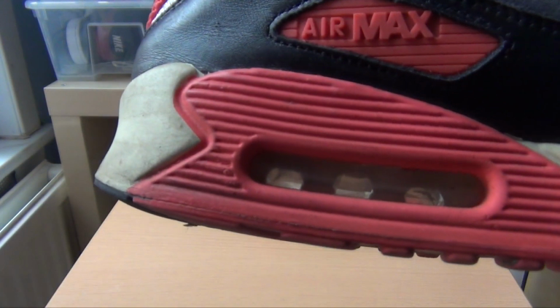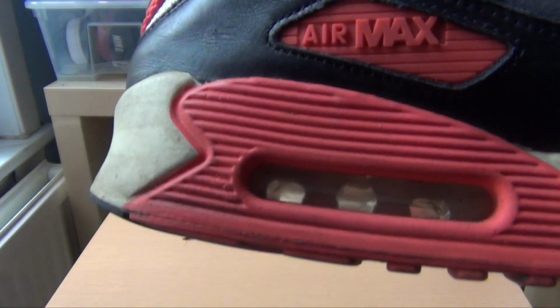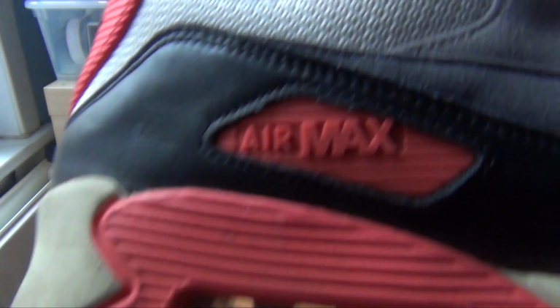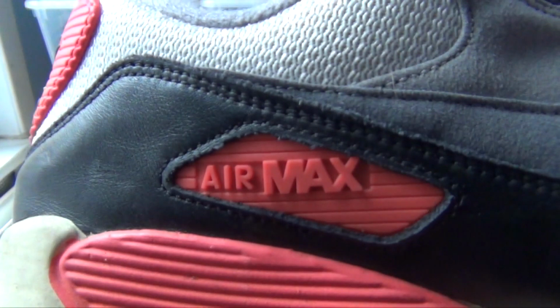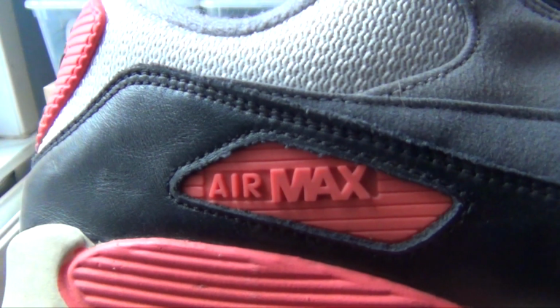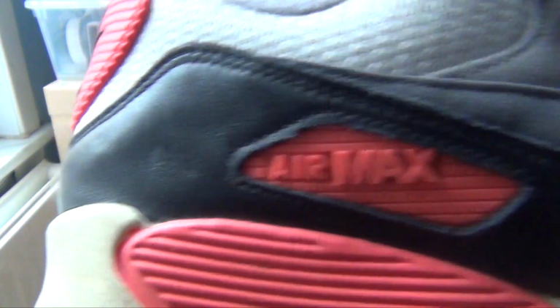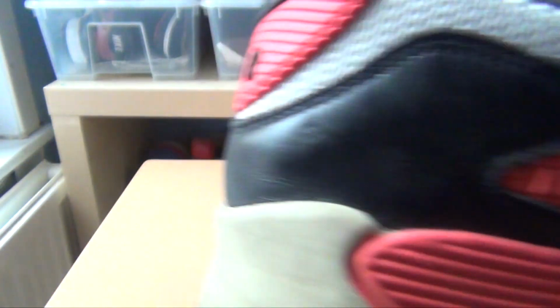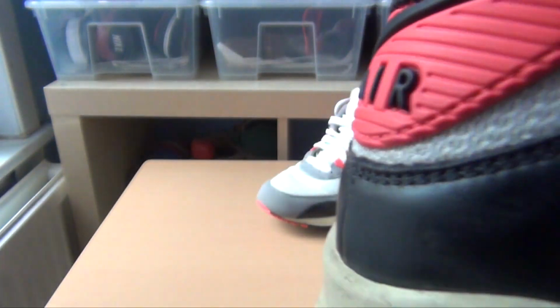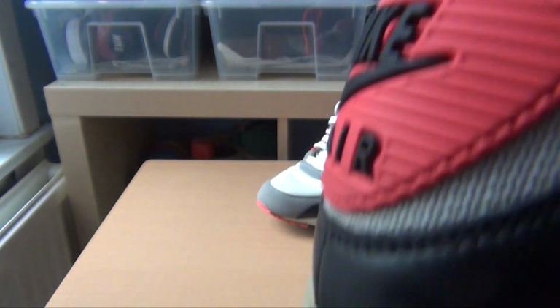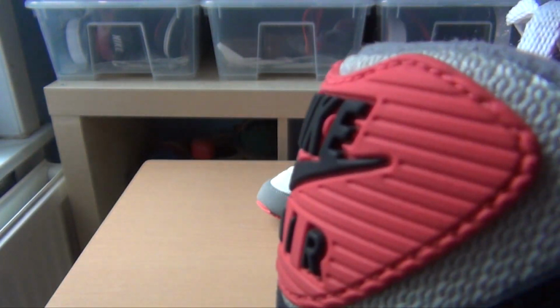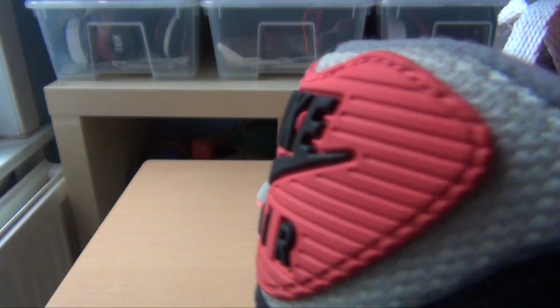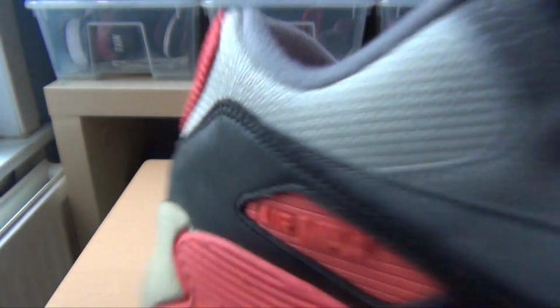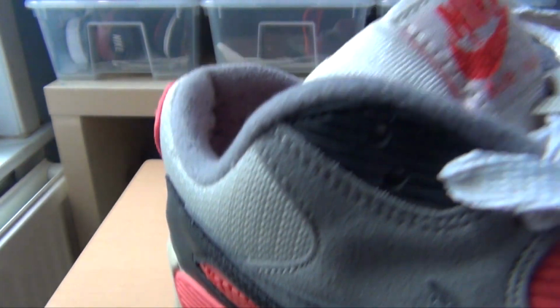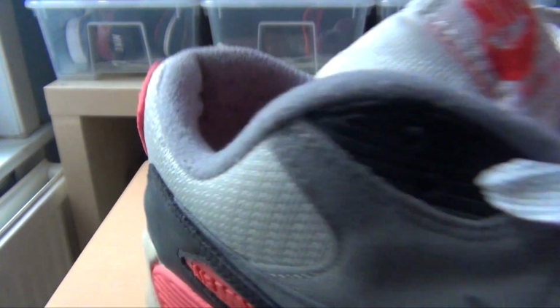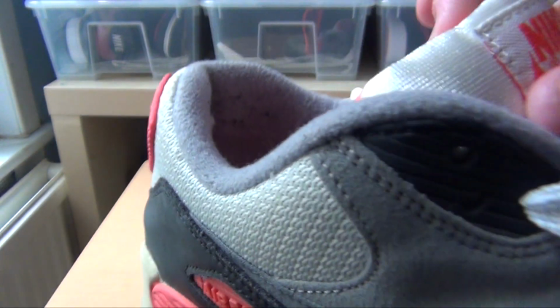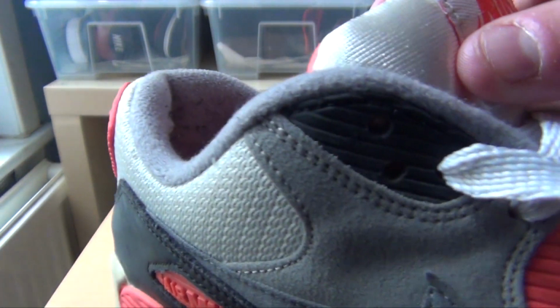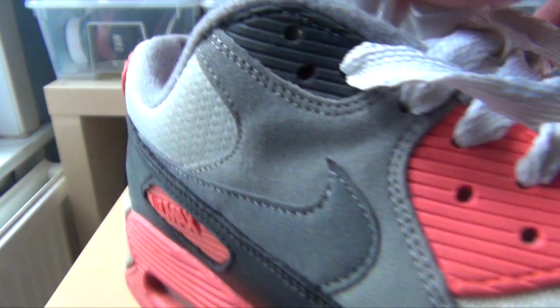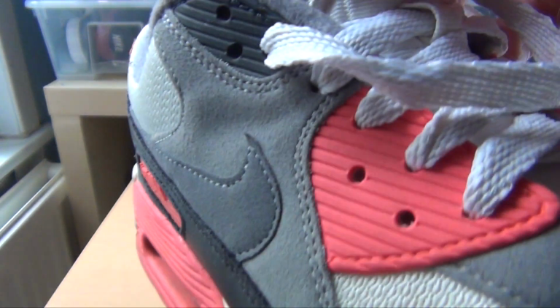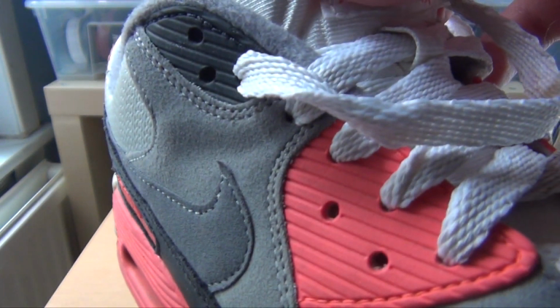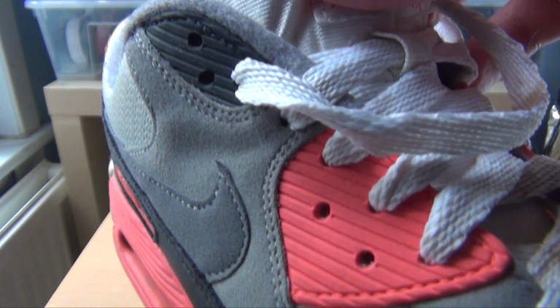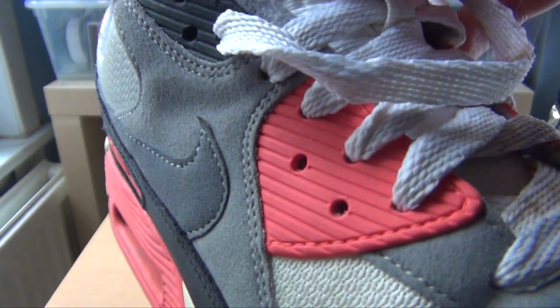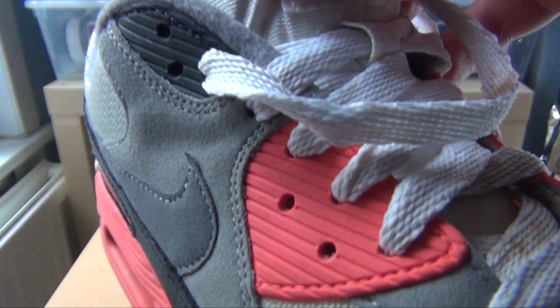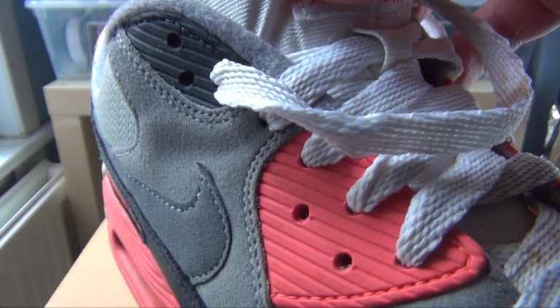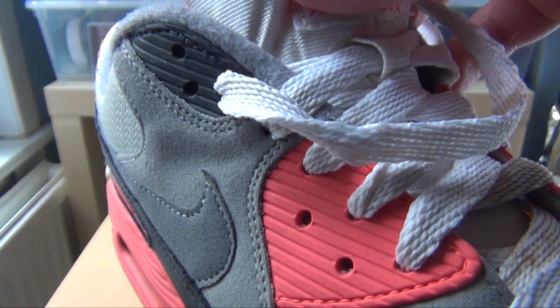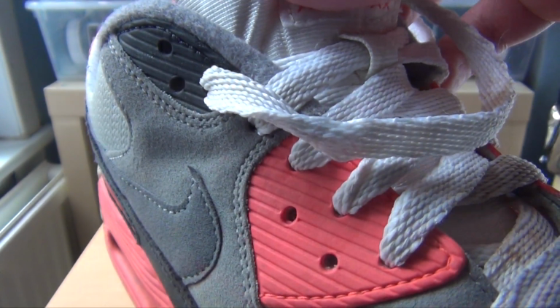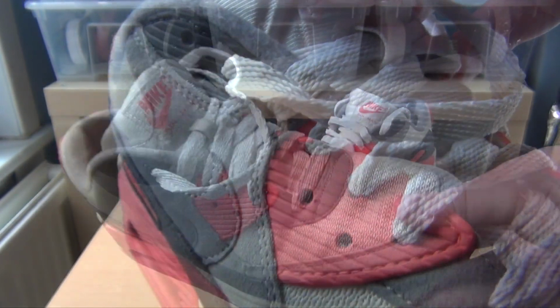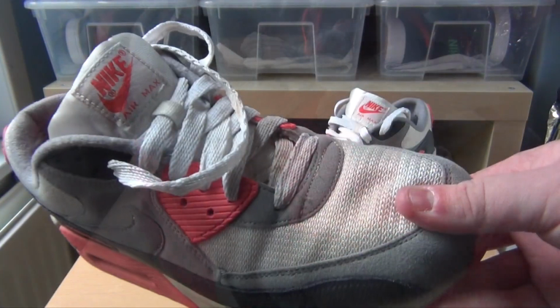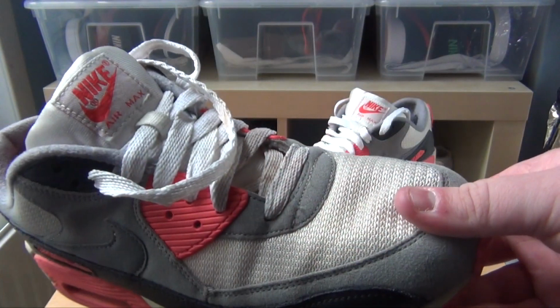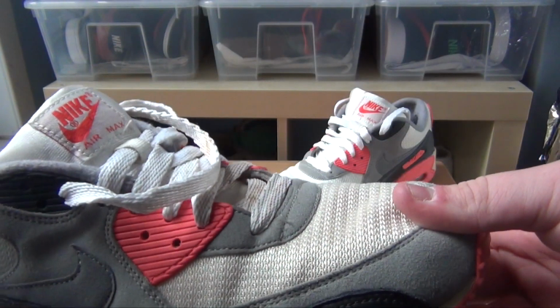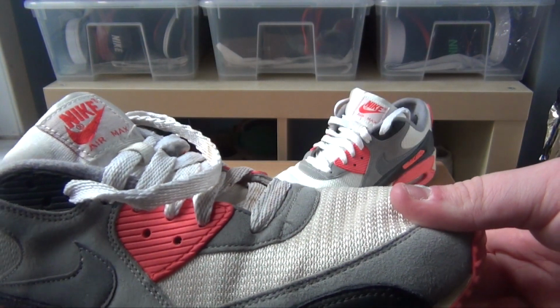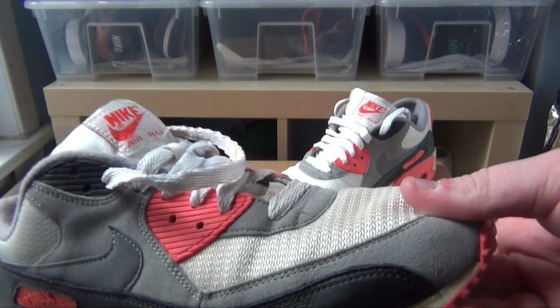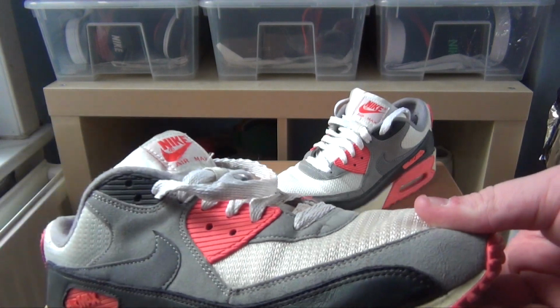Overall, the infrared sections are holding the colour really well — the midsole, back panel, and the logos as well. These have been worn in the rain, and all colours are holding up well, still vibrant and cool.